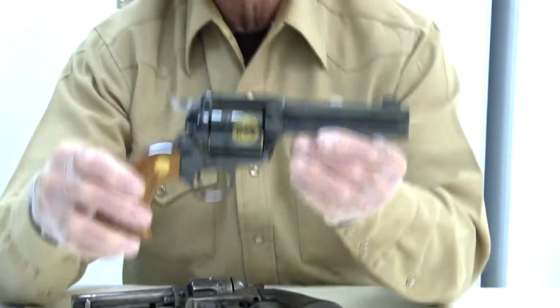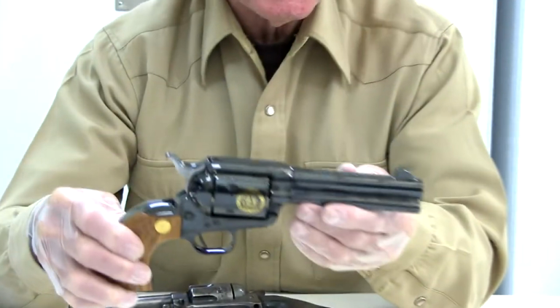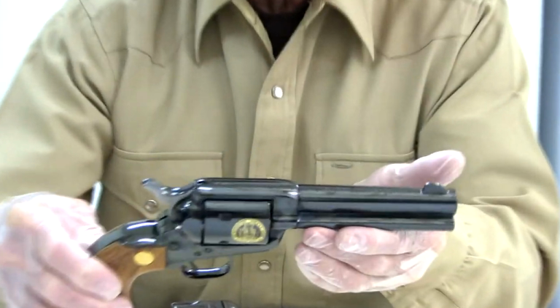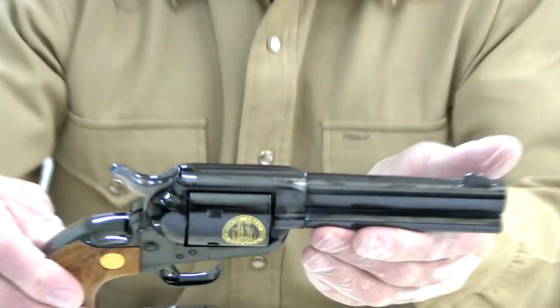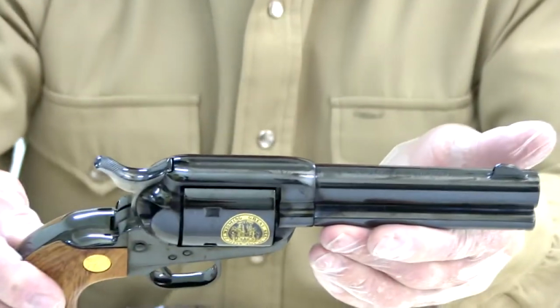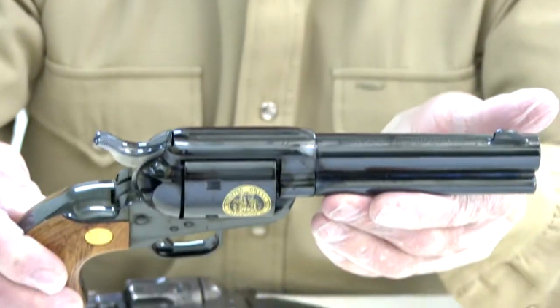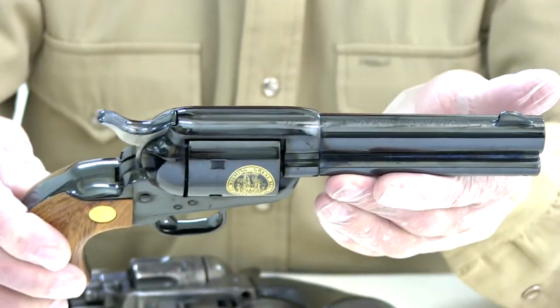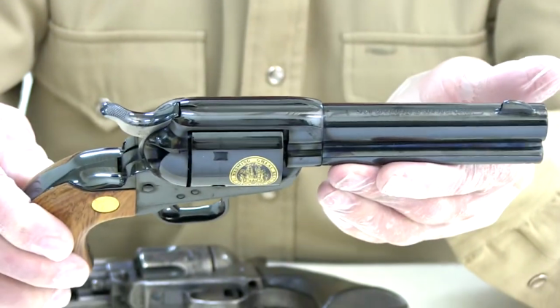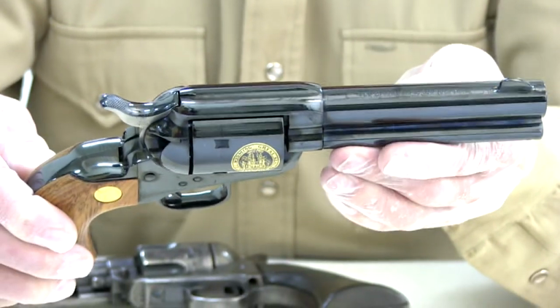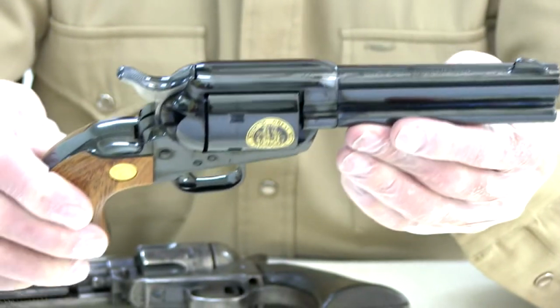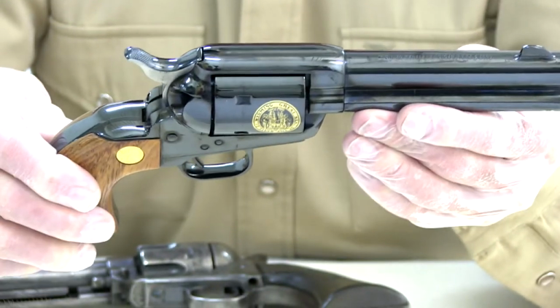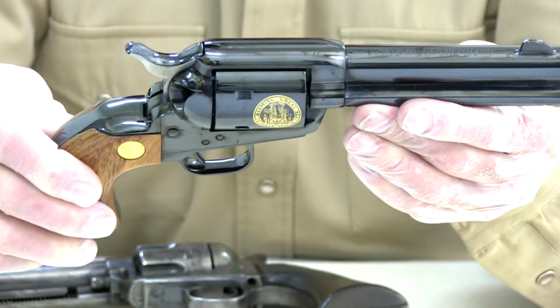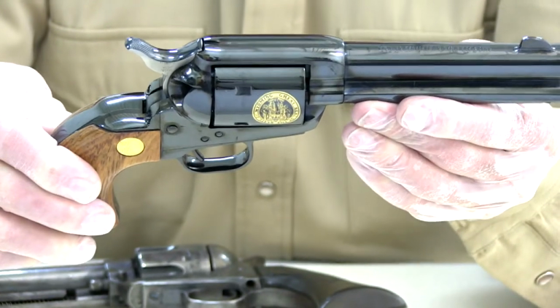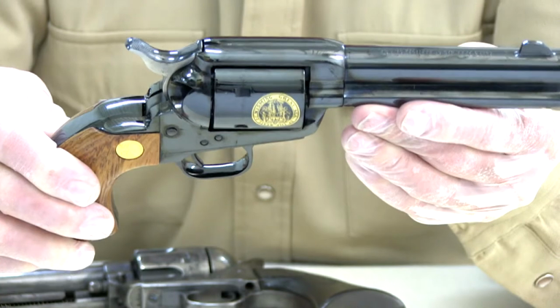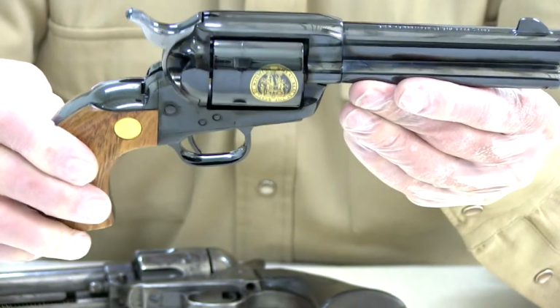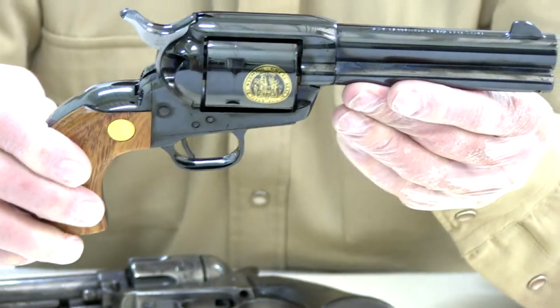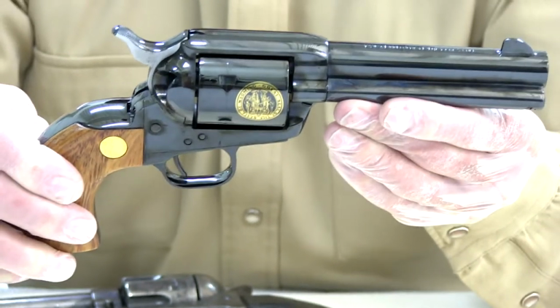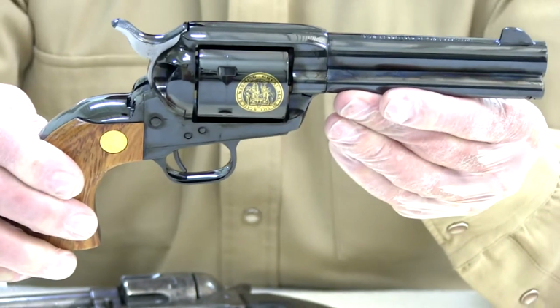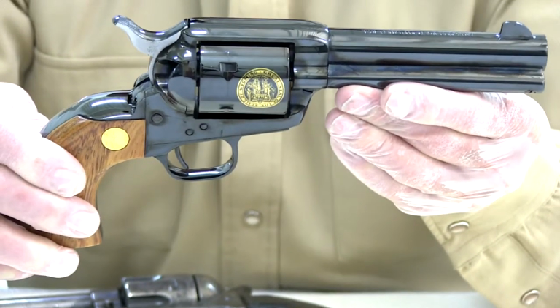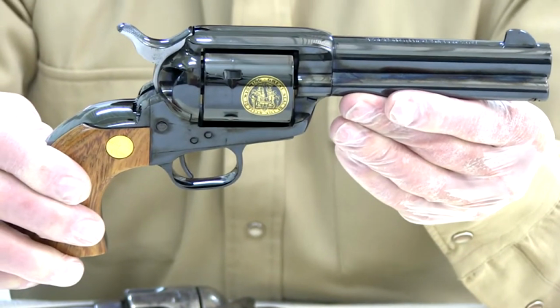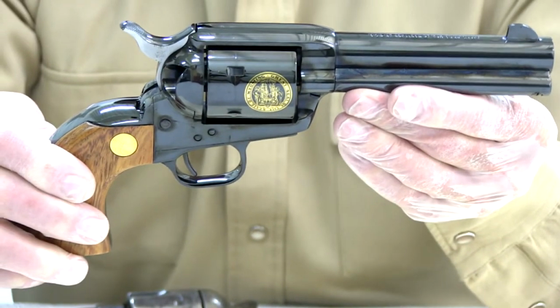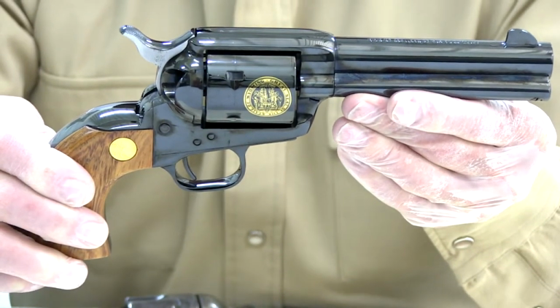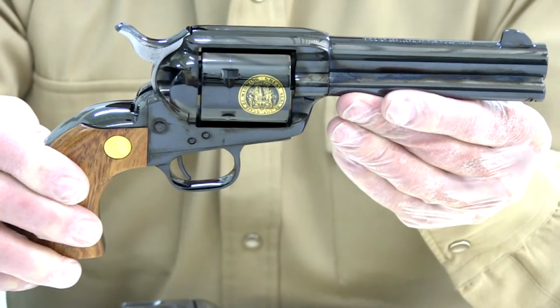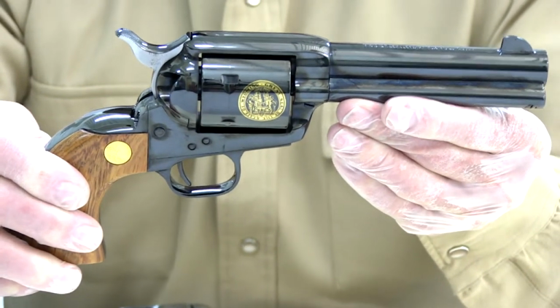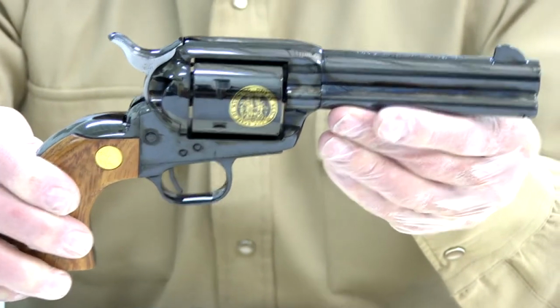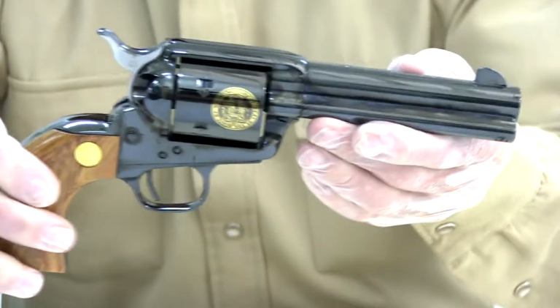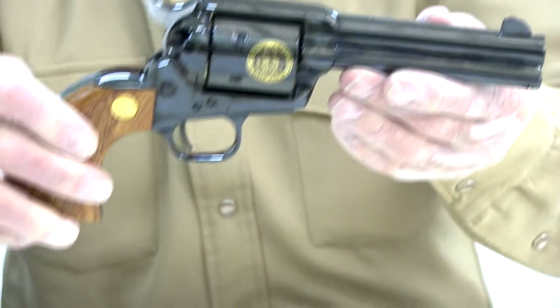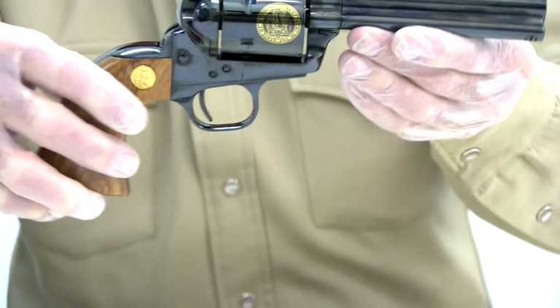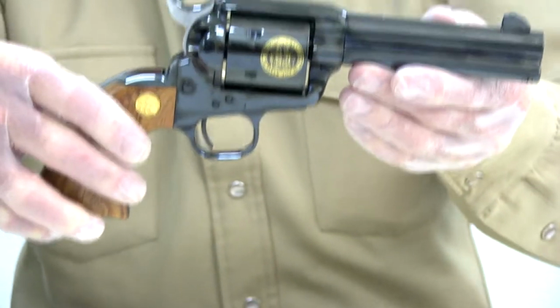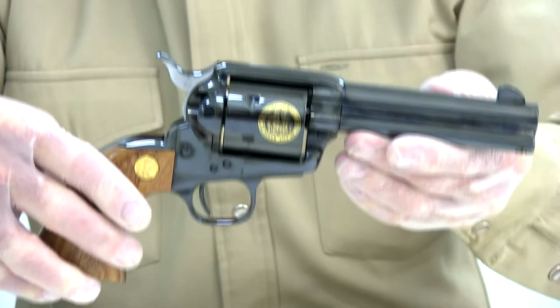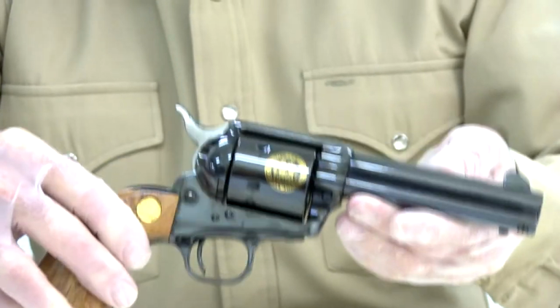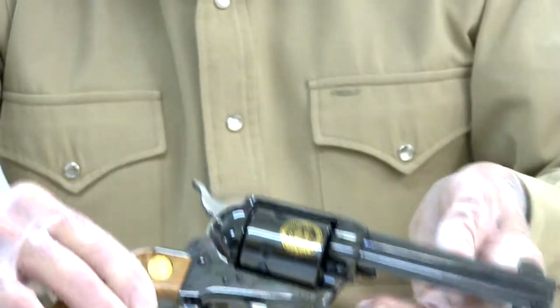This one's in caliber 45 Colt, which was the first caliber that the revolver was manufactured in when it was introduced in 1873.